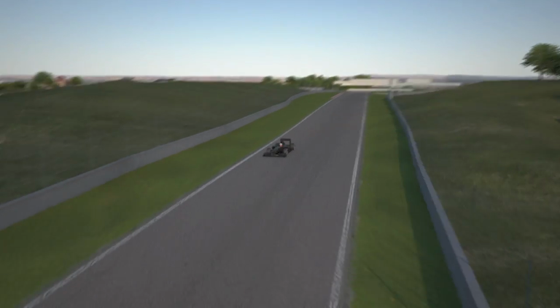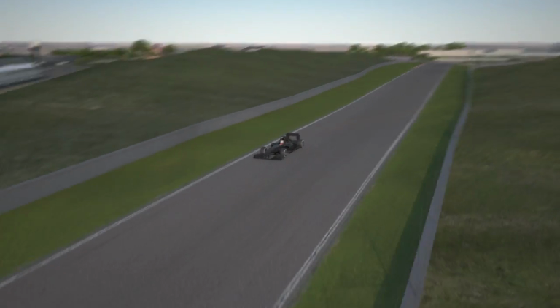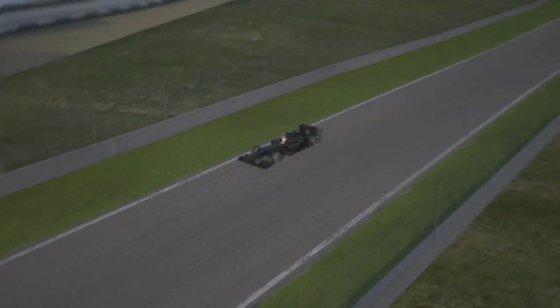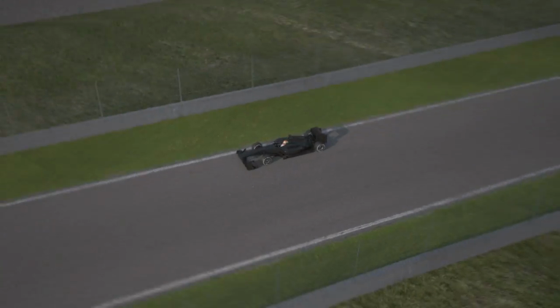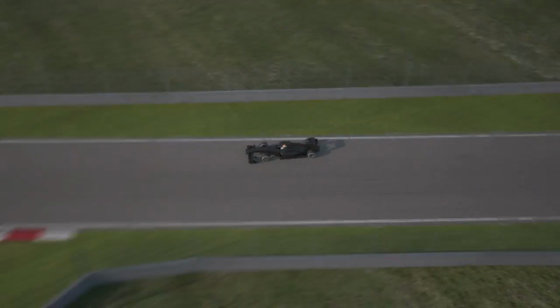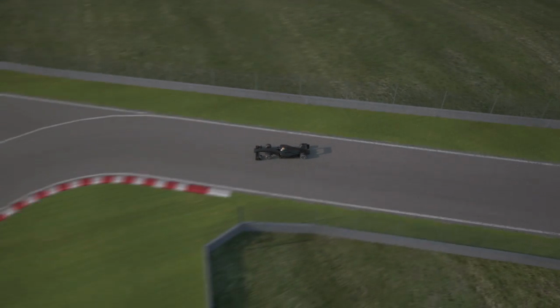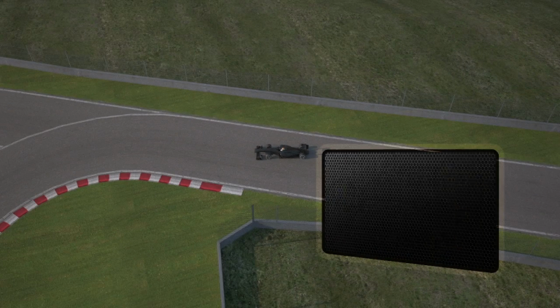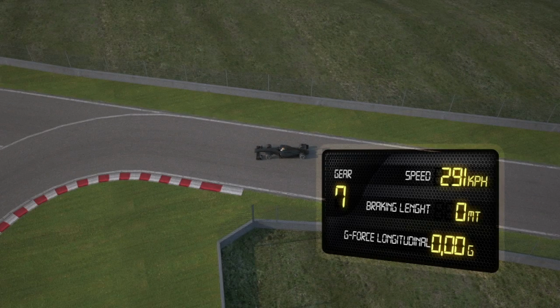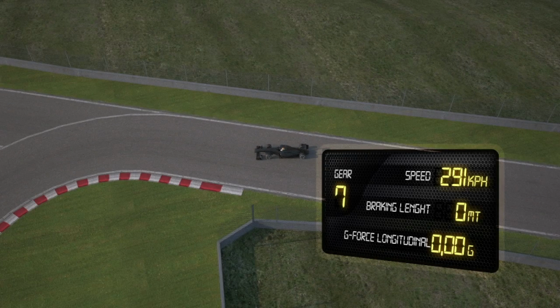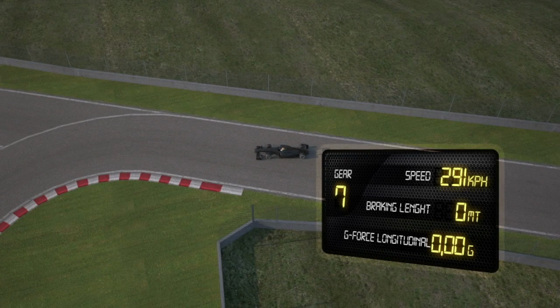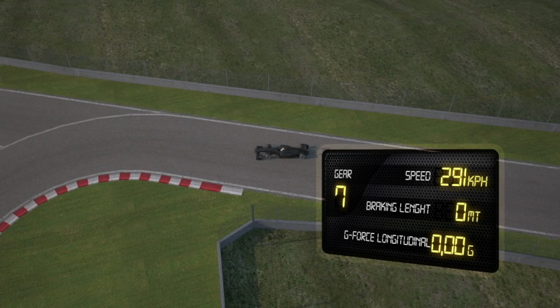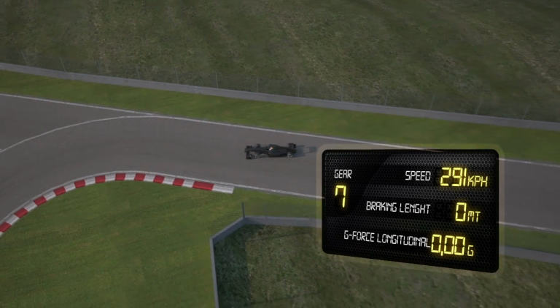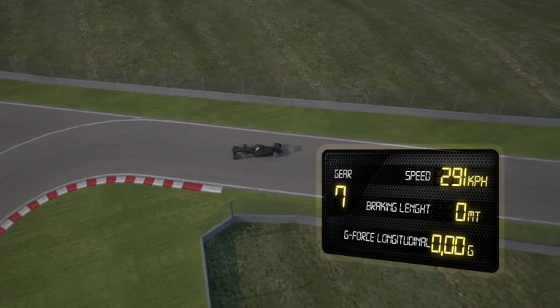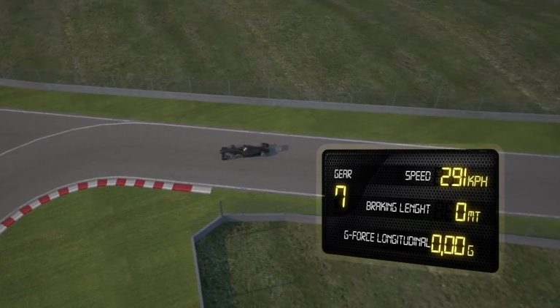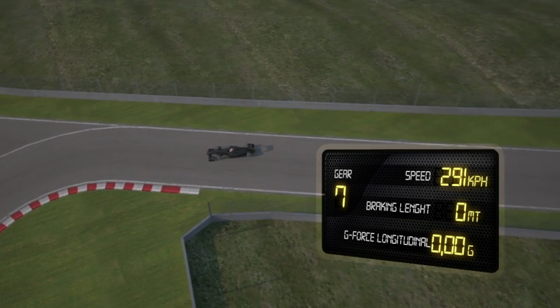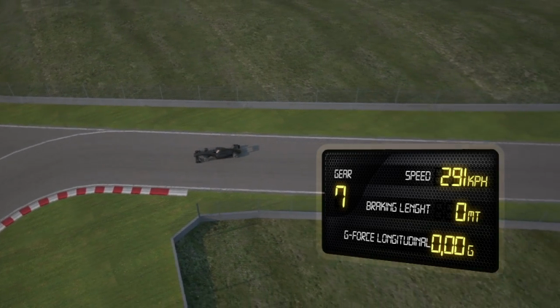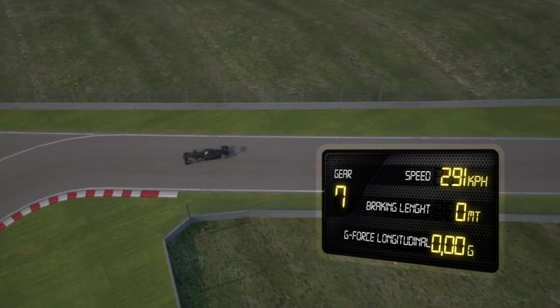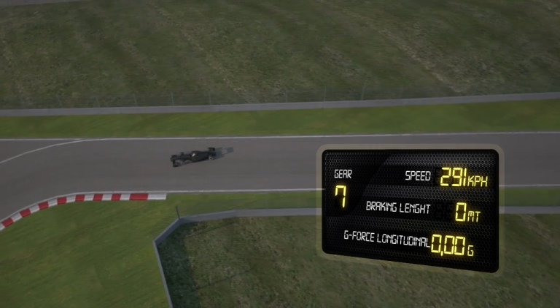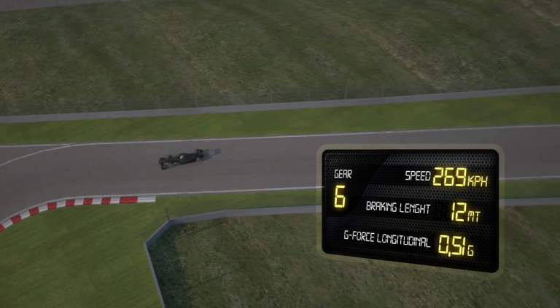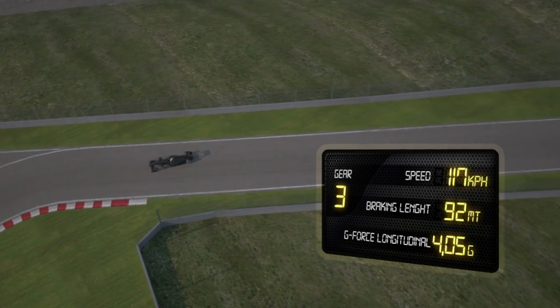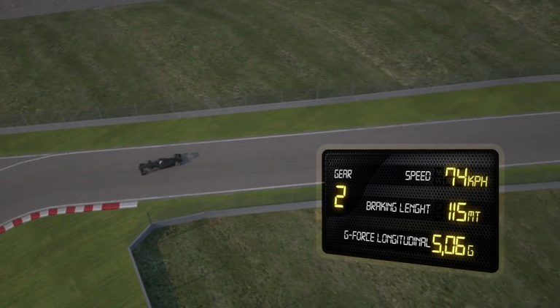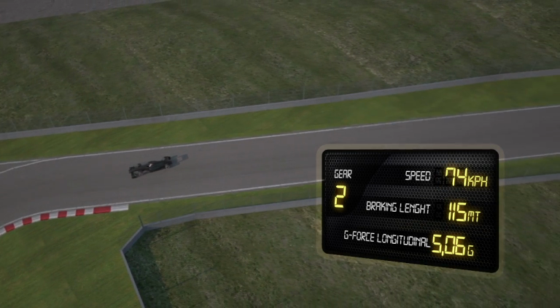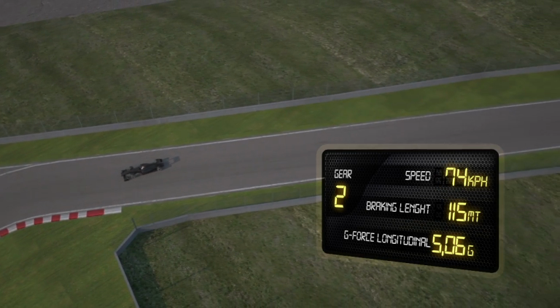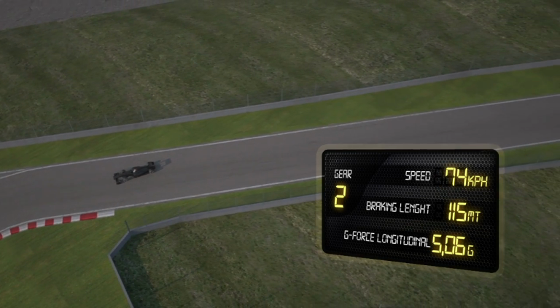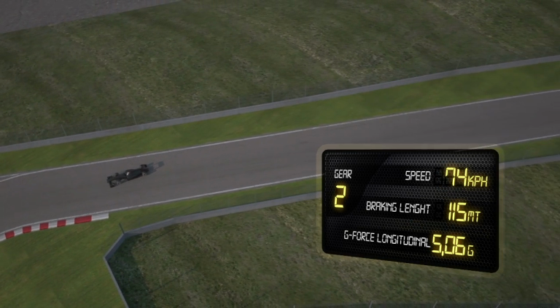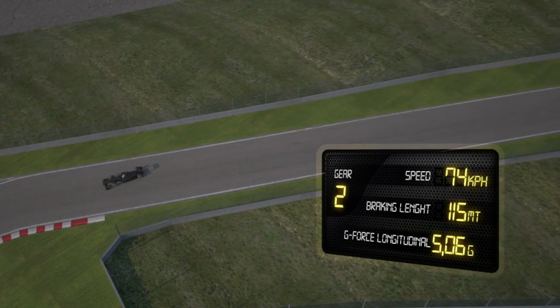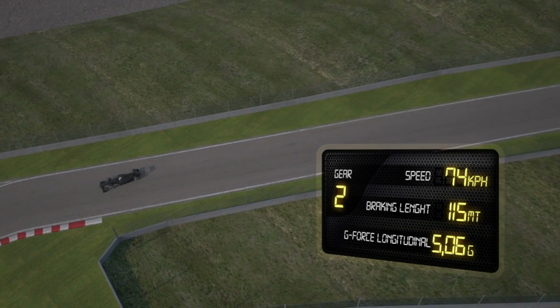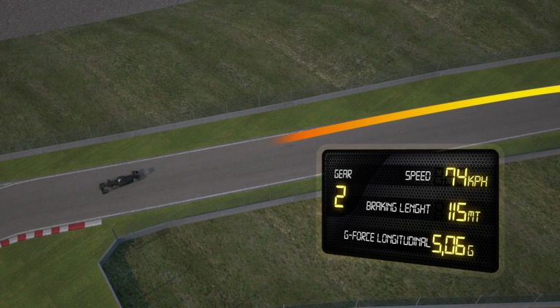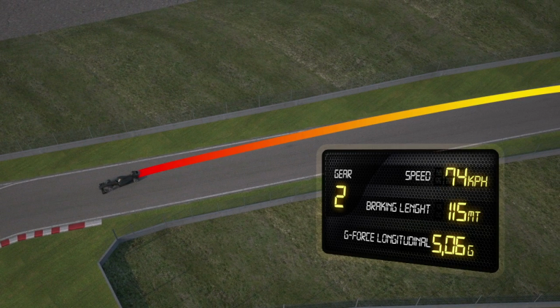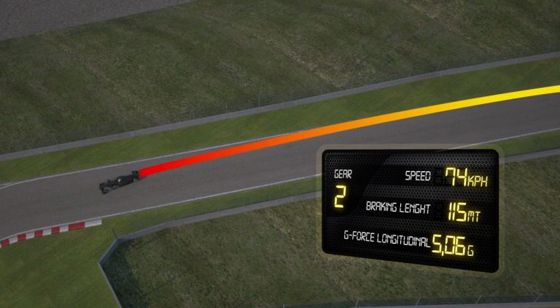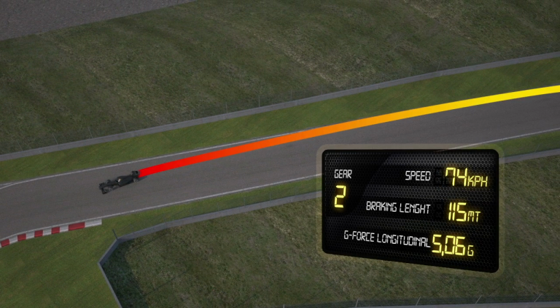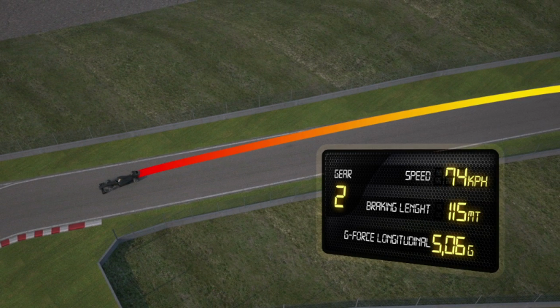Braking area, Turn 10. The tyres have to absorb all the braking force of the car, which takes place over just 150 metres and generates a deceleration of 5.06g.